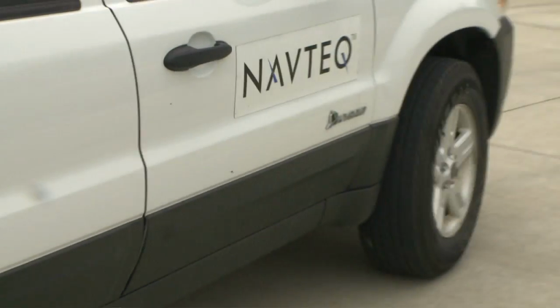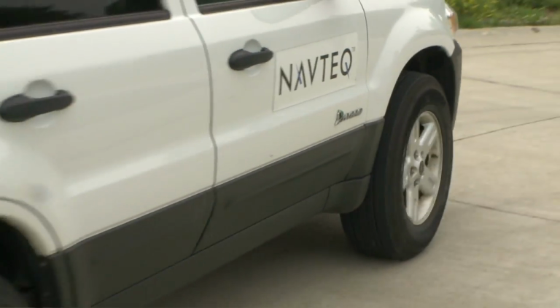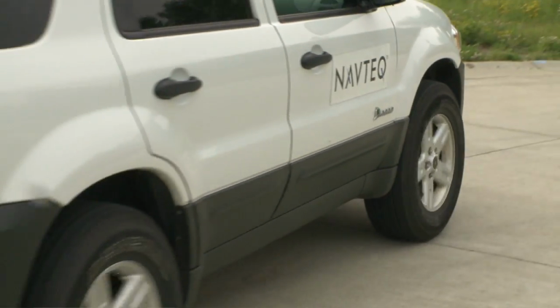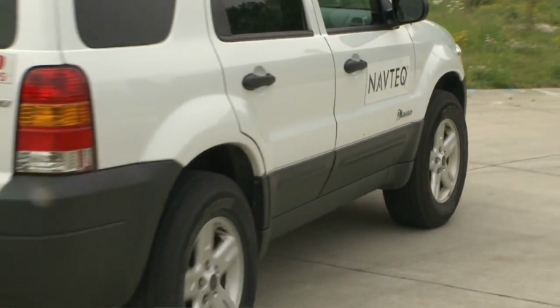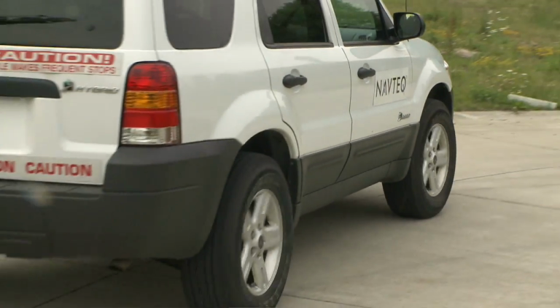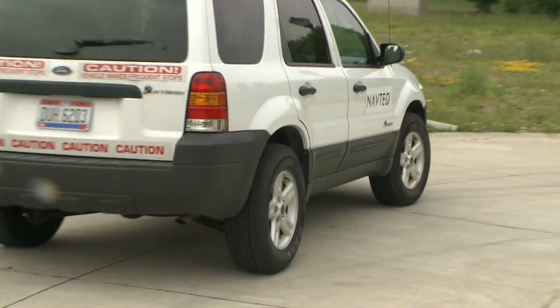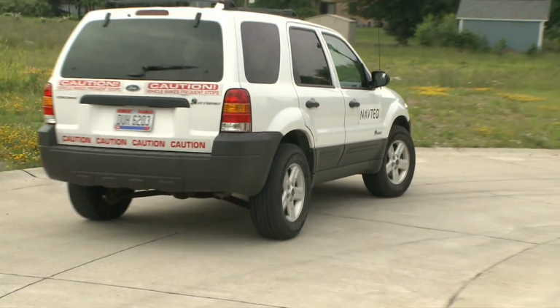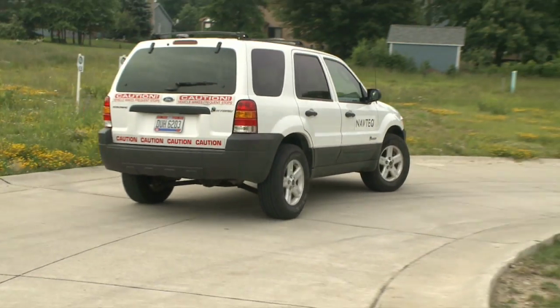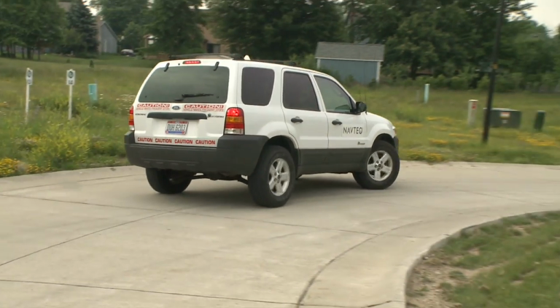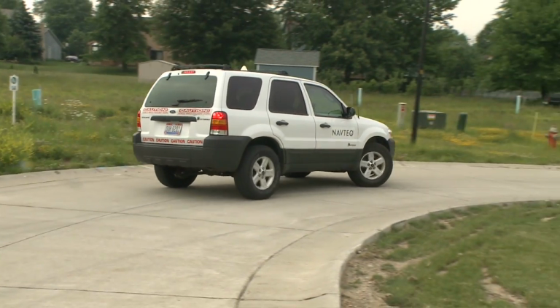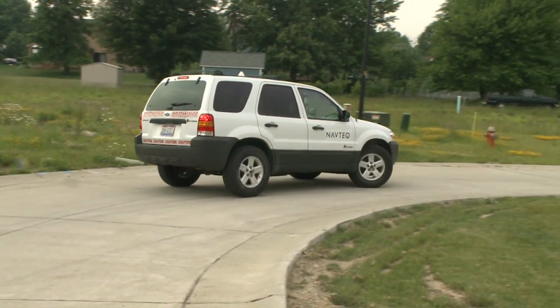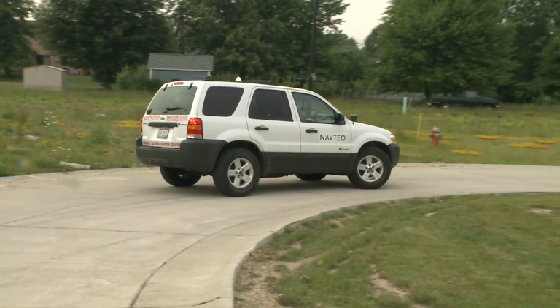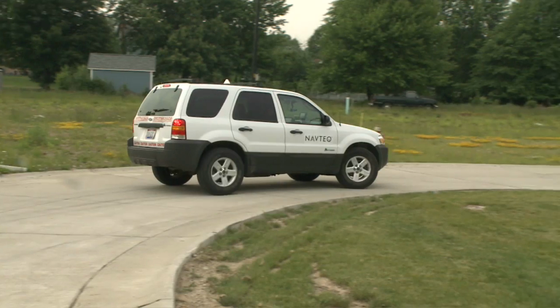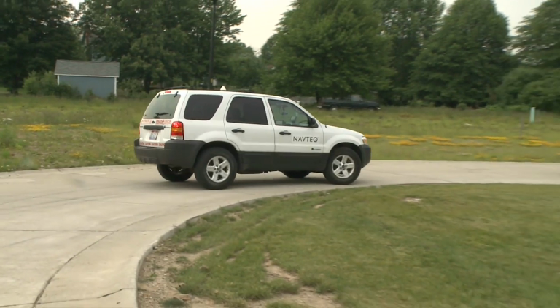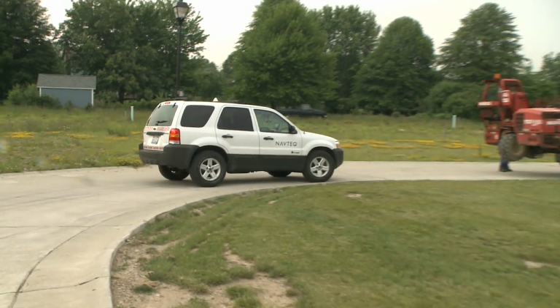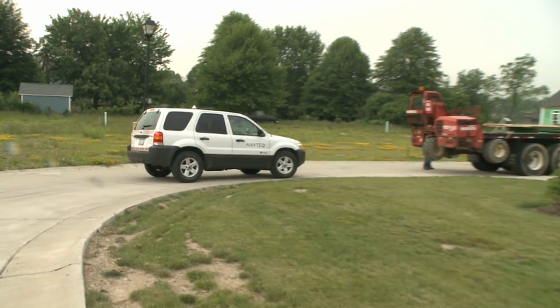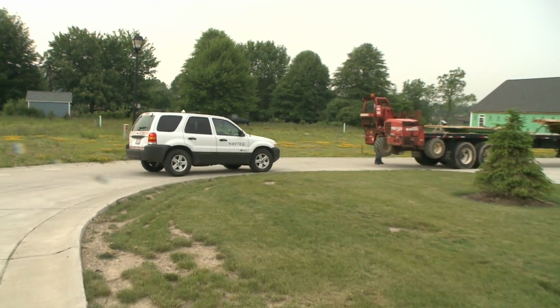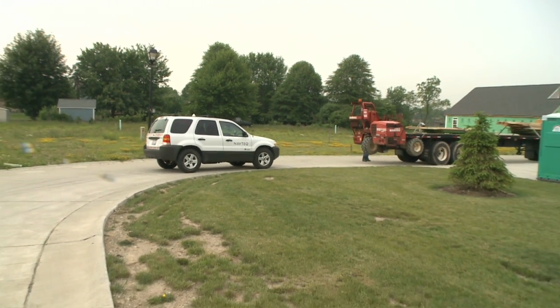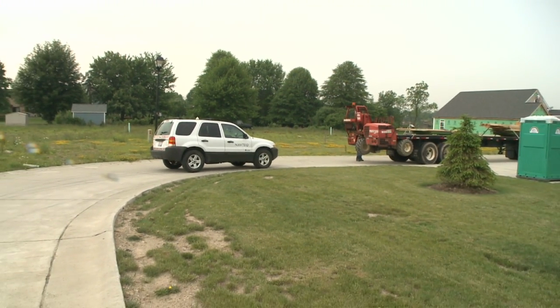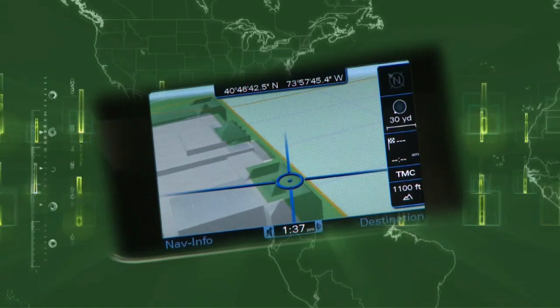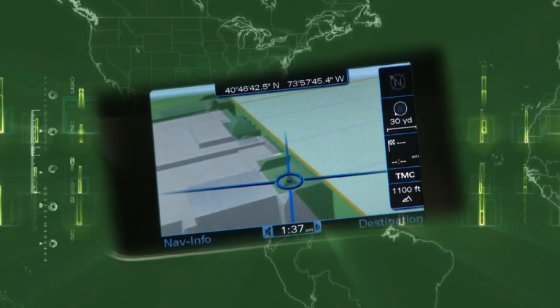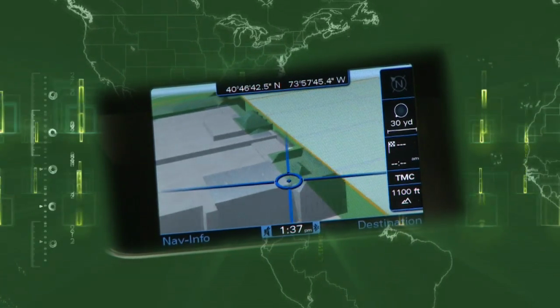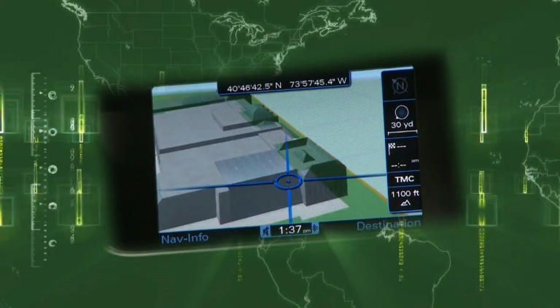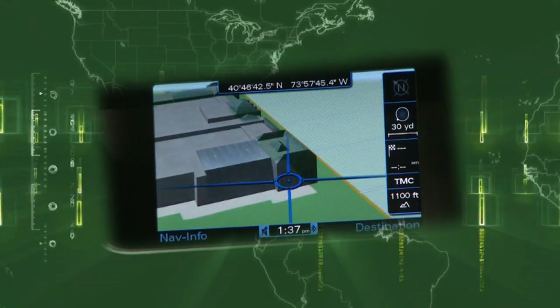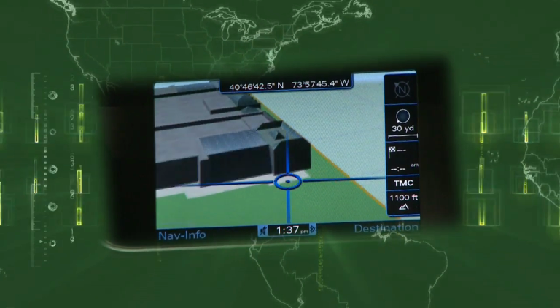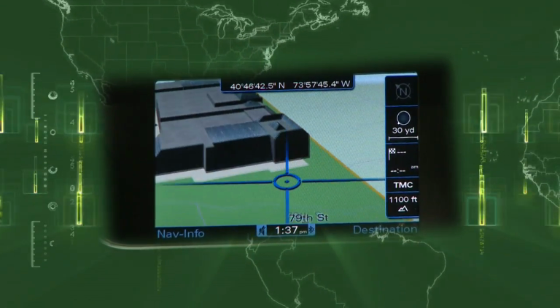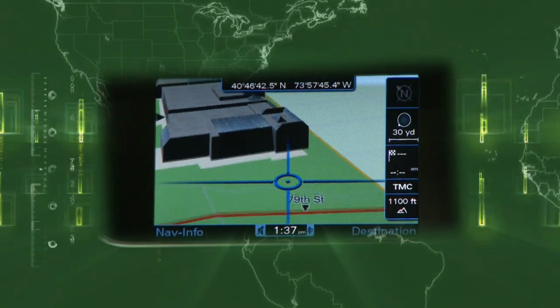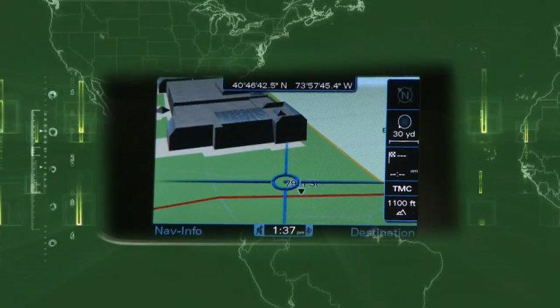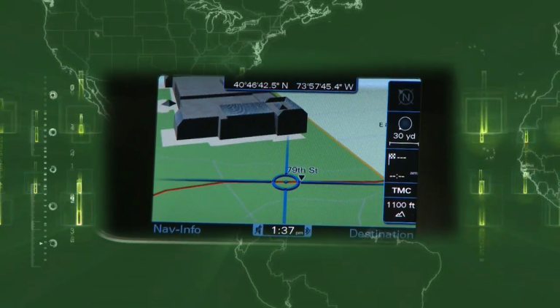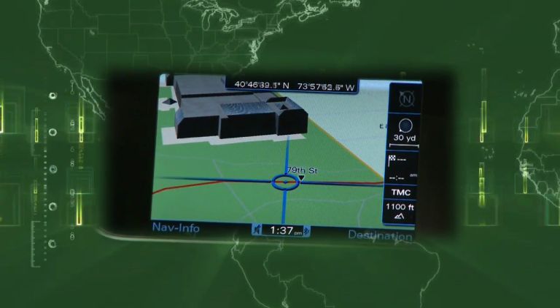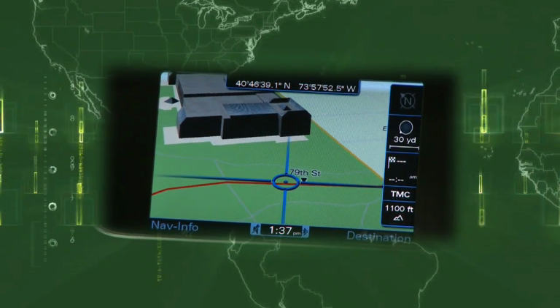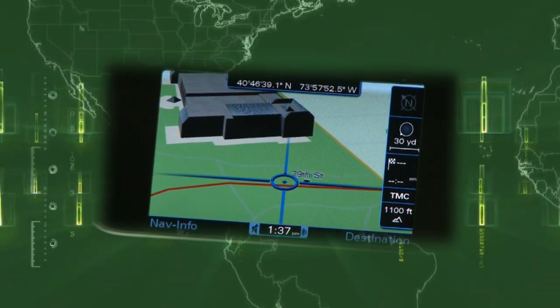They get there so early, in fact, that sometimes they run into the people in the middle of building those roads. The result is the latest map data for customers' navigation systems, including 3D models of buildings in many cities.